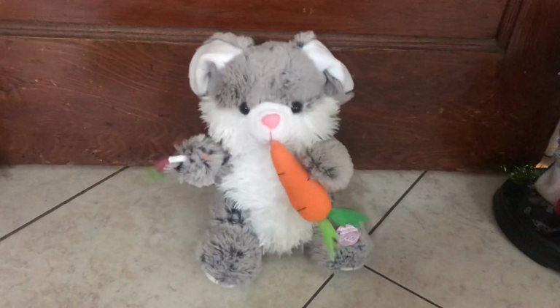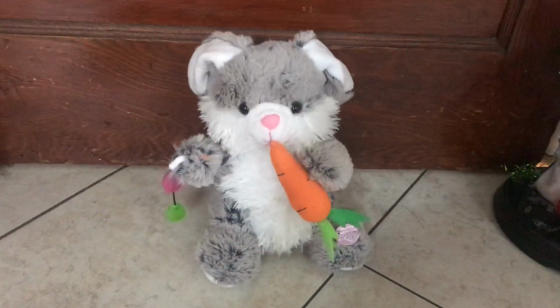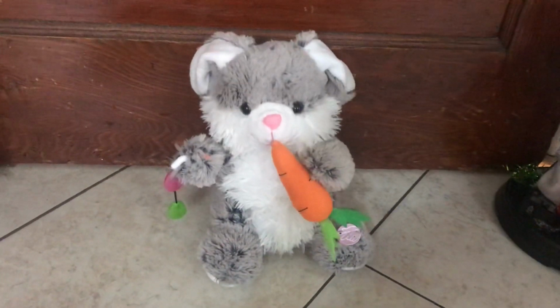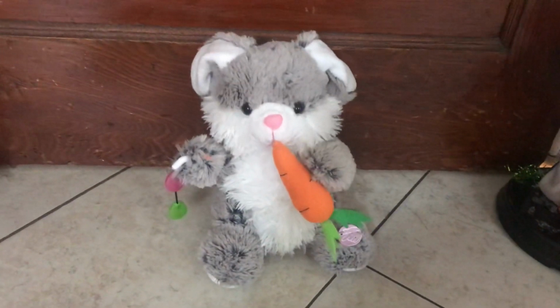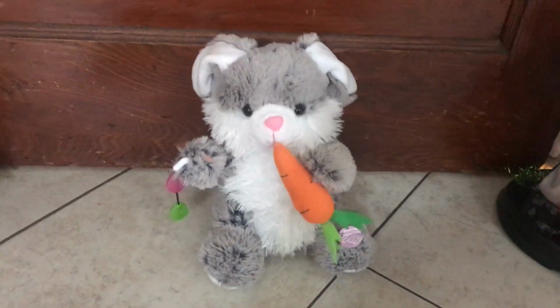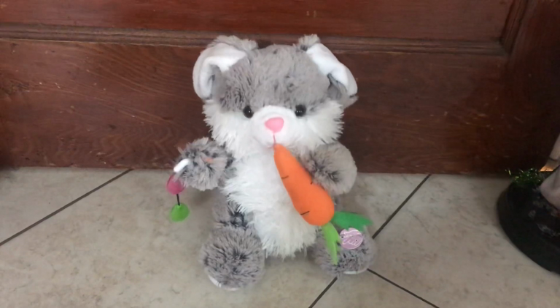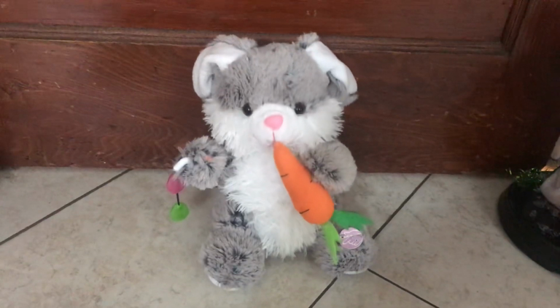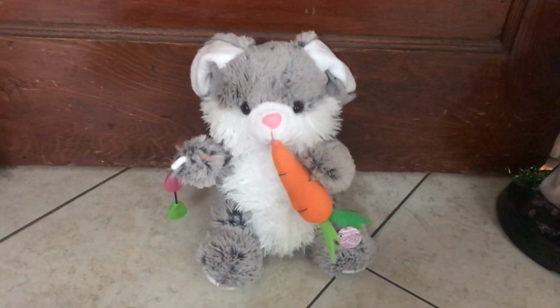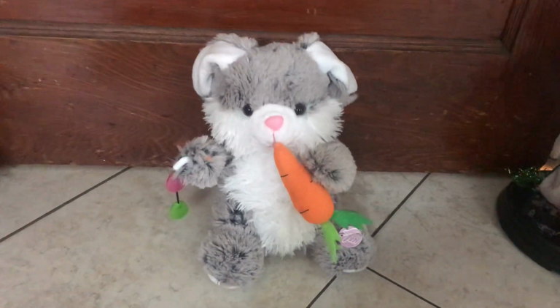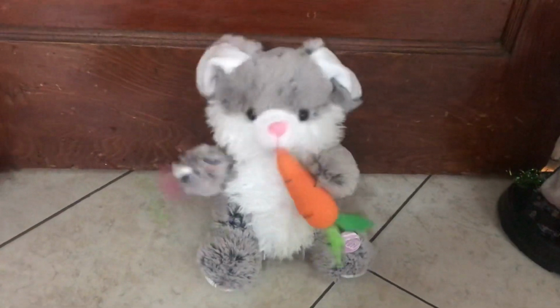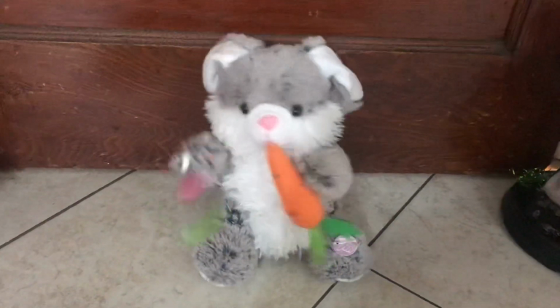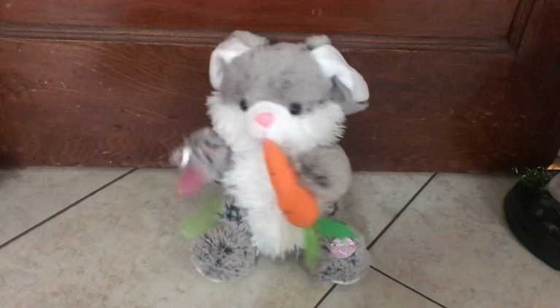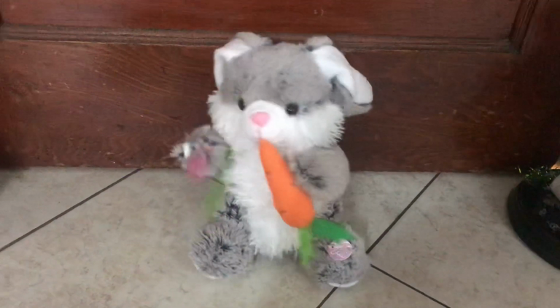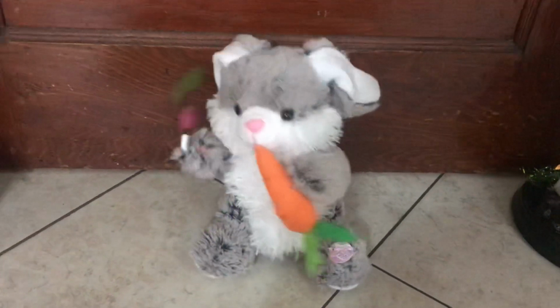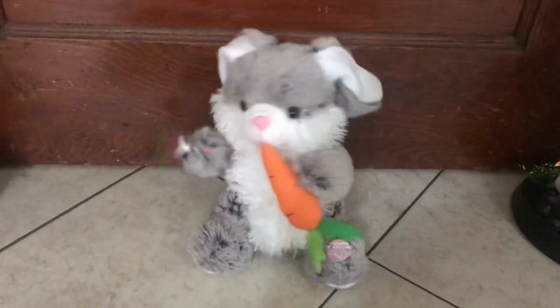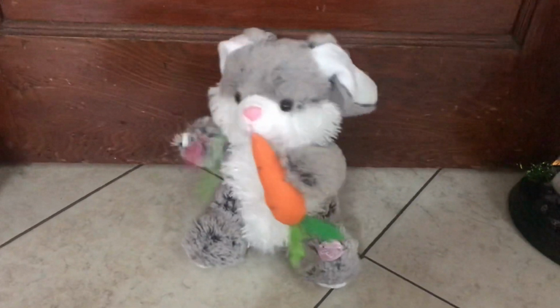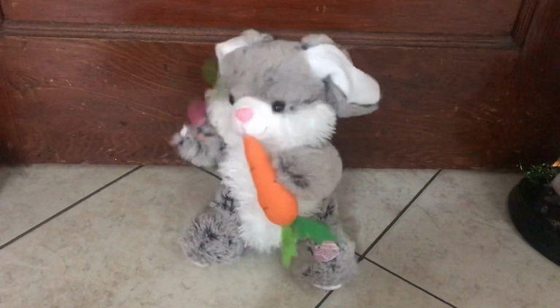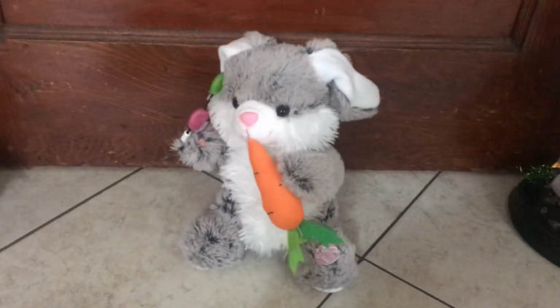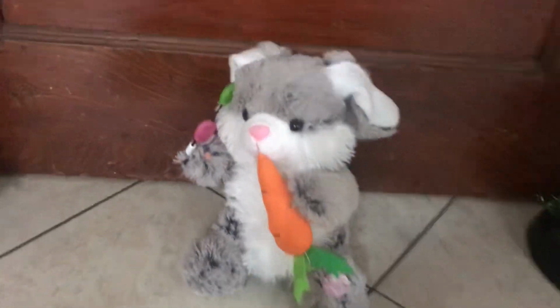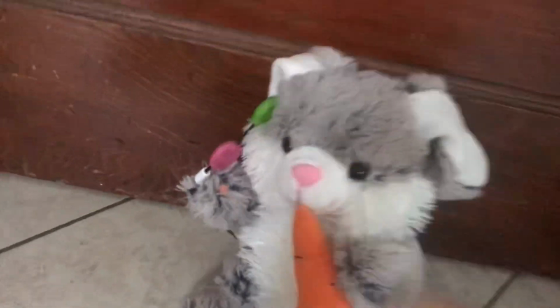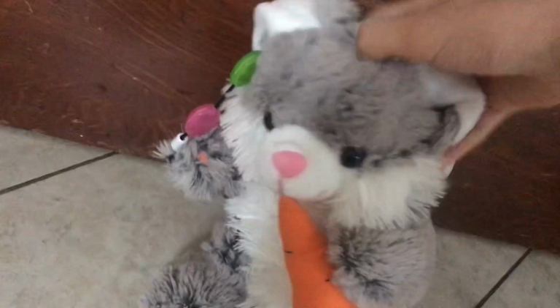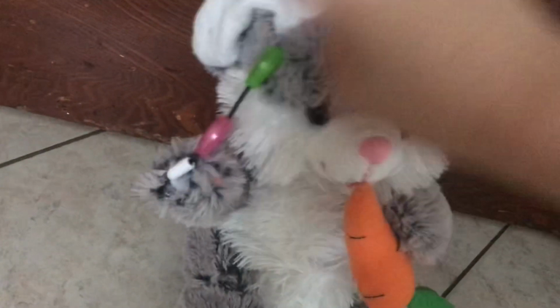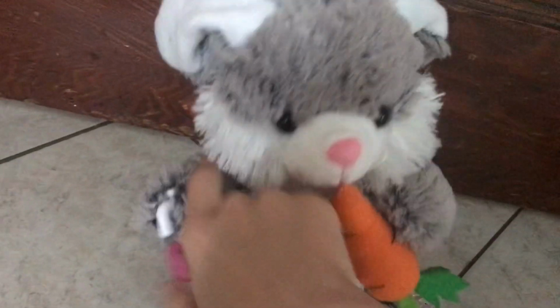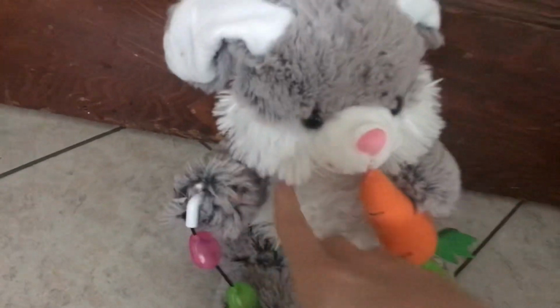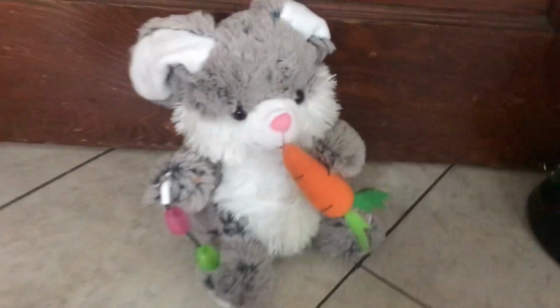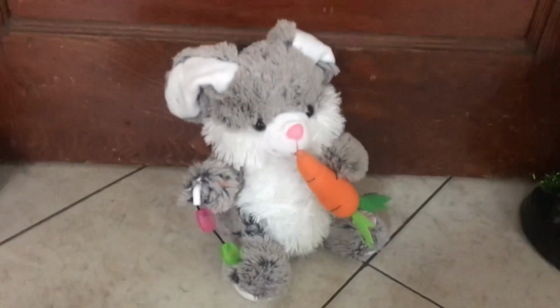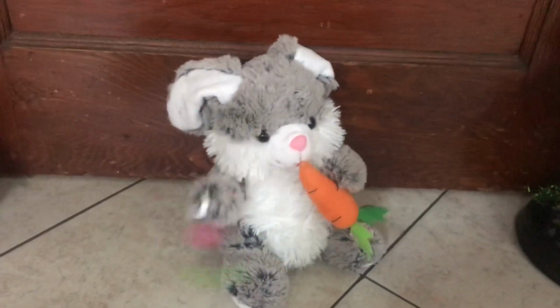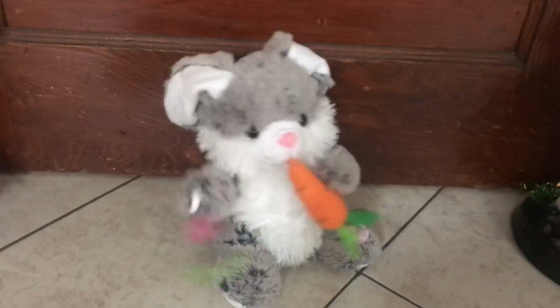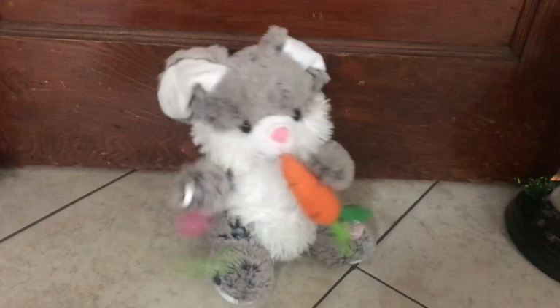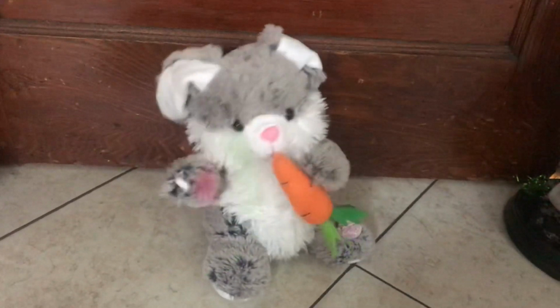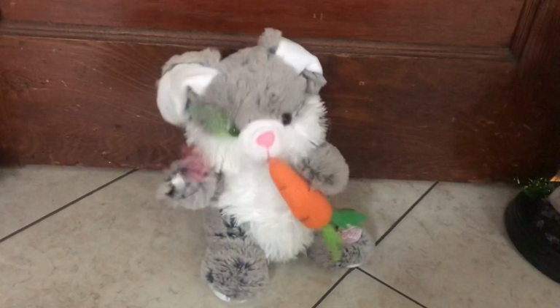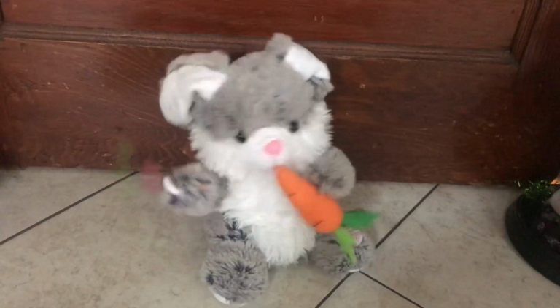He's got jelly beans for Tommy, colored eggs for sister Sue, there's an orchid for your mommy and his Easter bonnet too. Here comes Peter Cottontail, hopping down the bunny trail, hippity-hoppity, hippity, Easter's on its way.